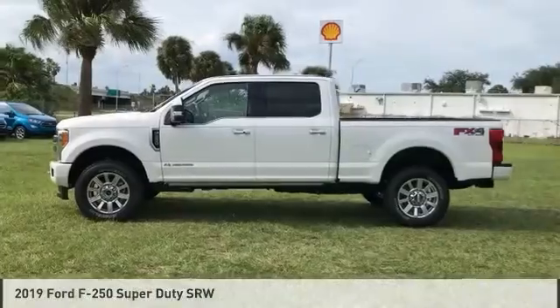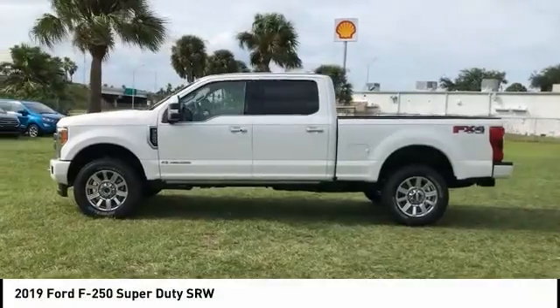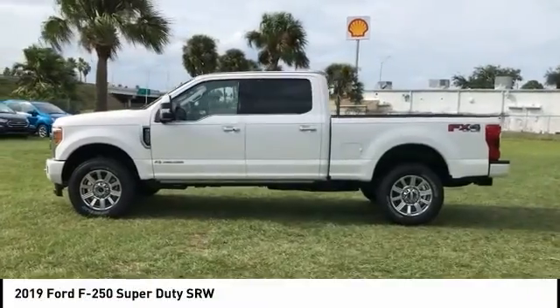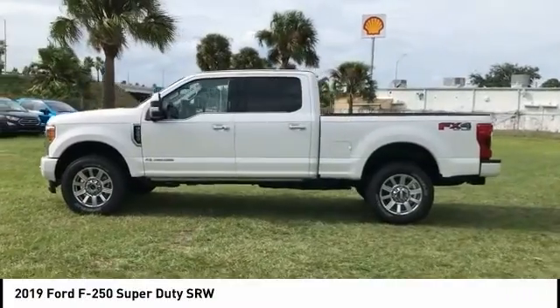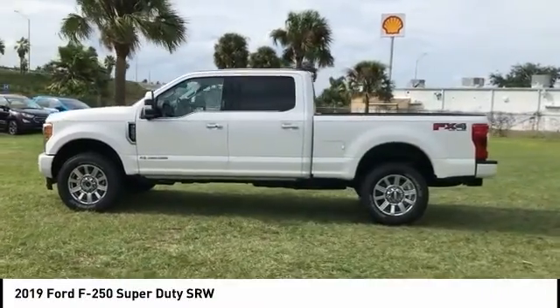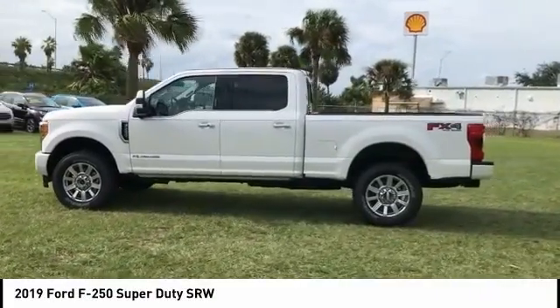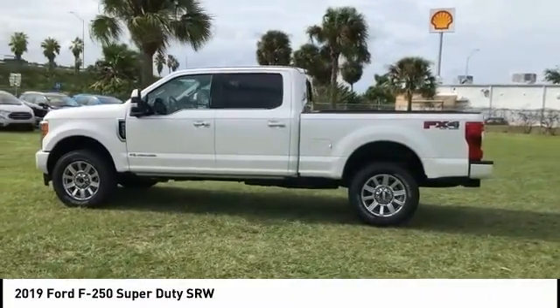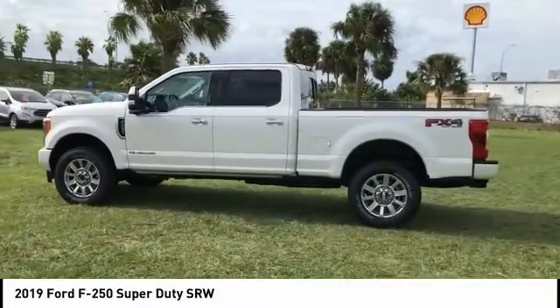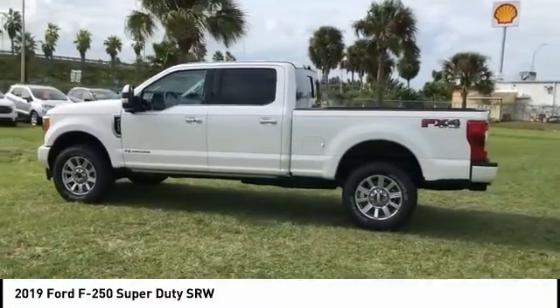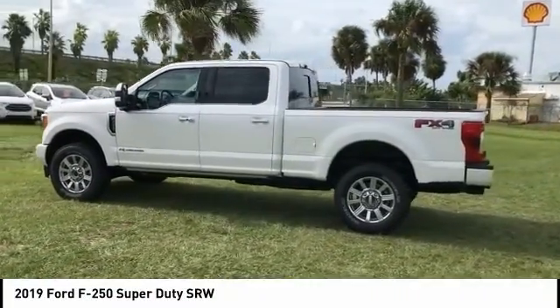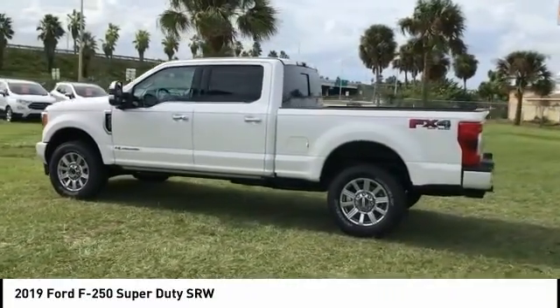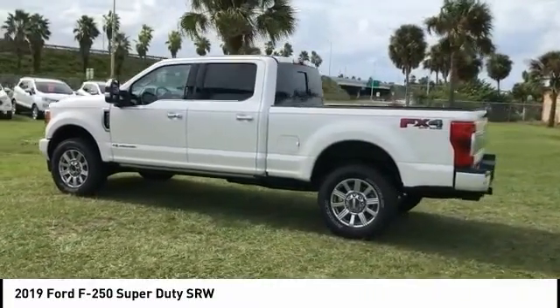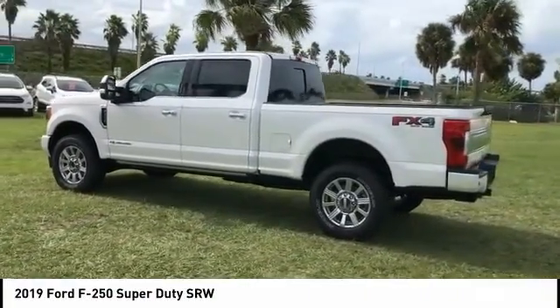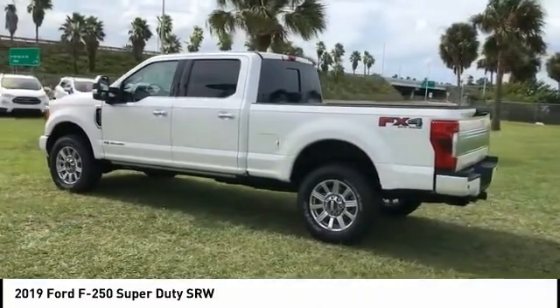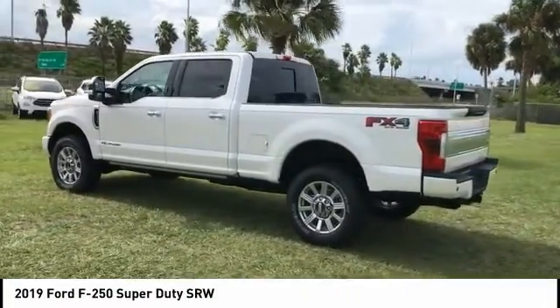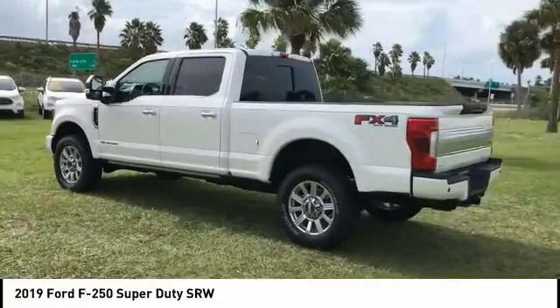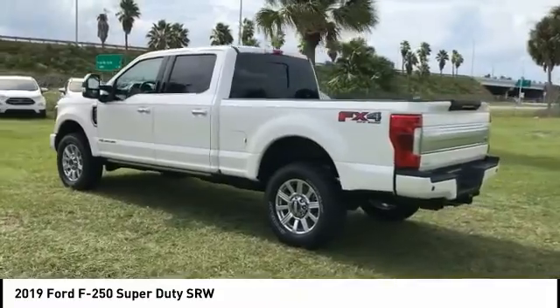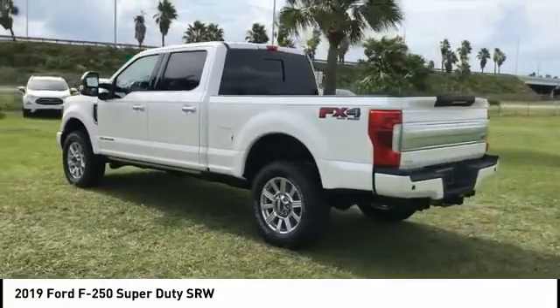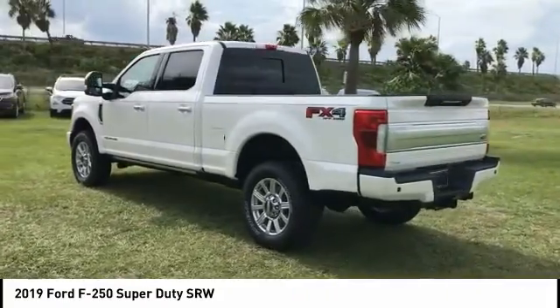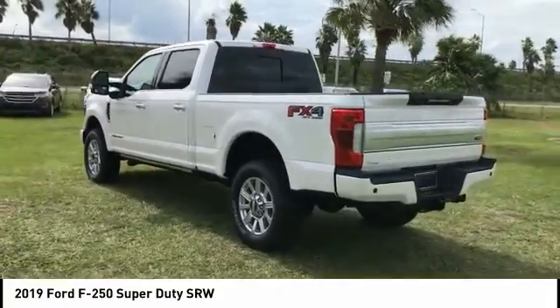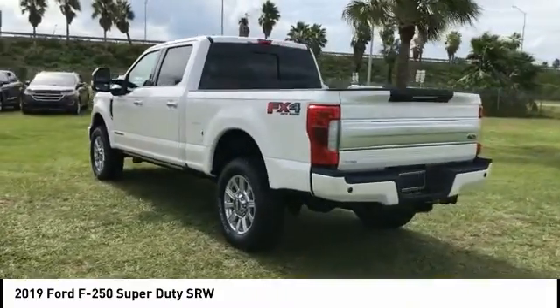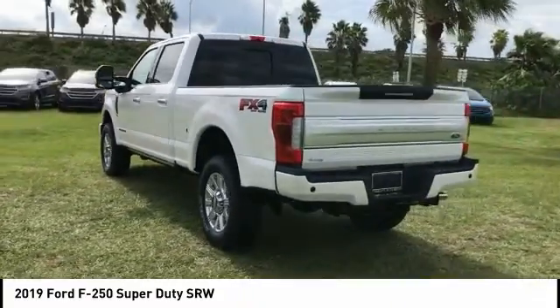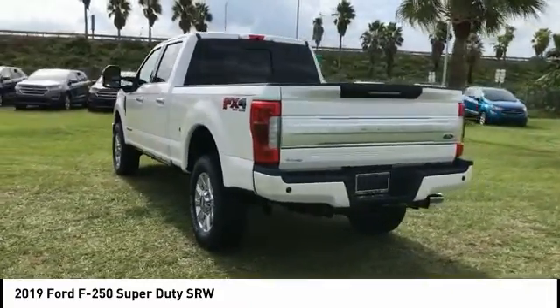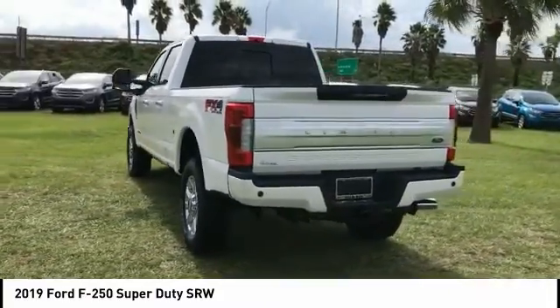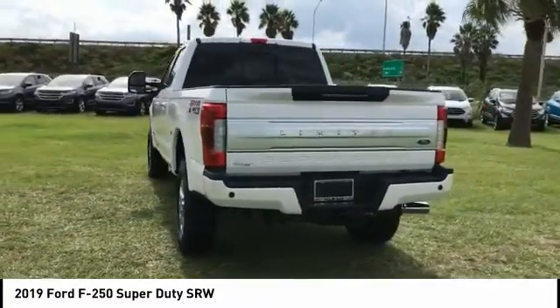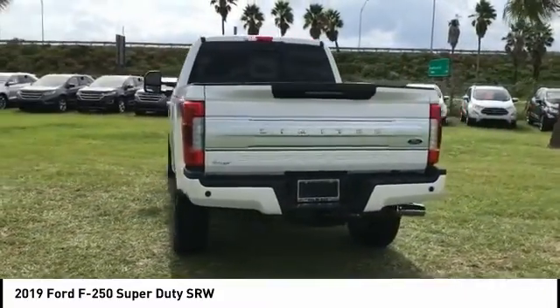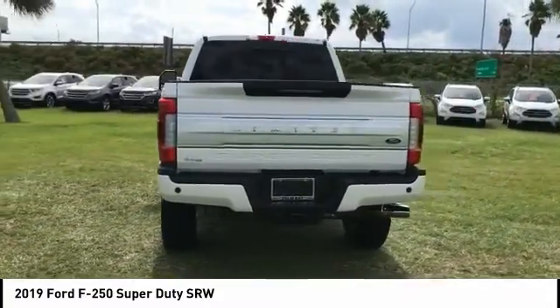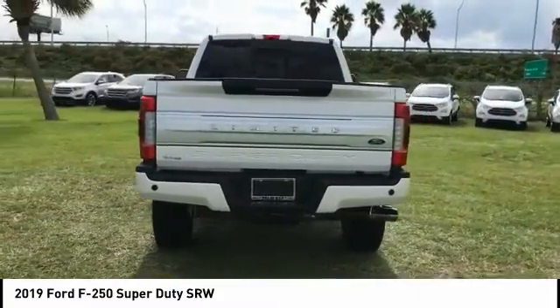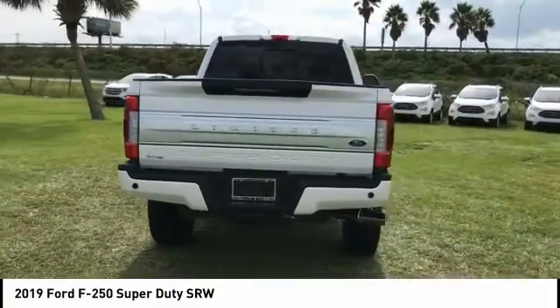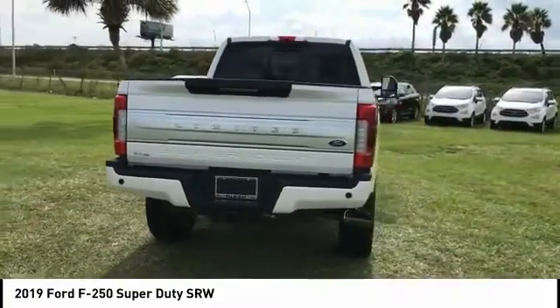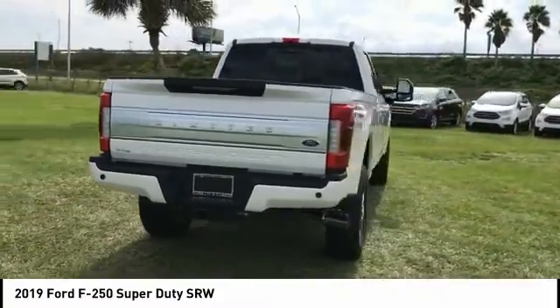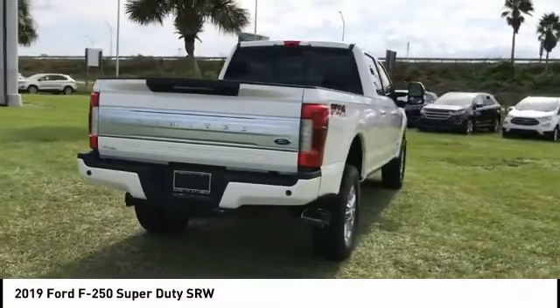Looking for the right vehicle? Check out the 2019 F-250 Super Duty. Head-to-head fuel efficiency. Head-to-head towing. Head-to-head torque.